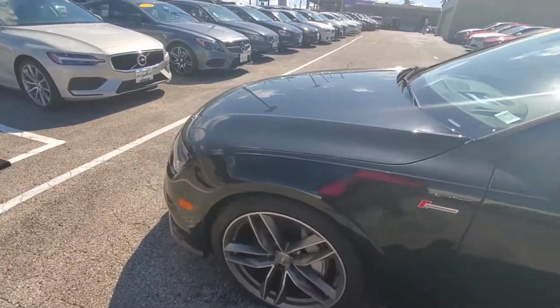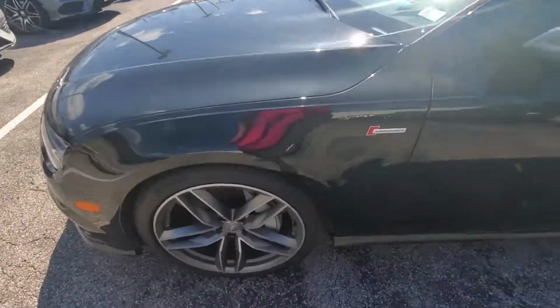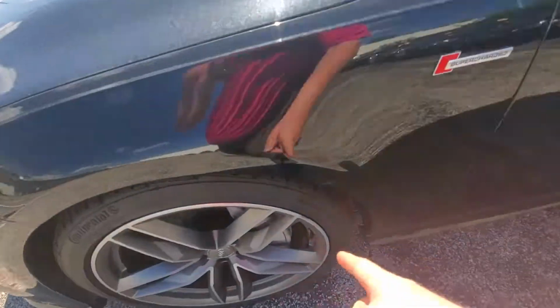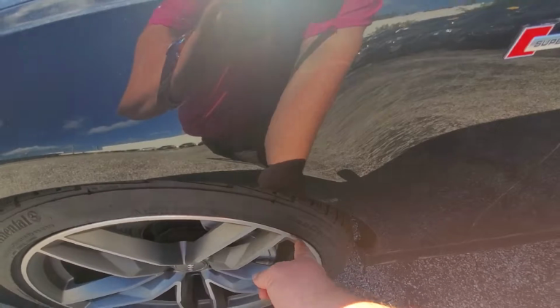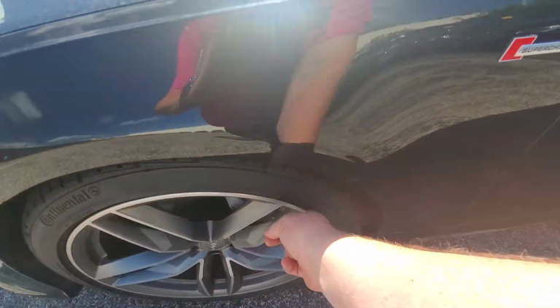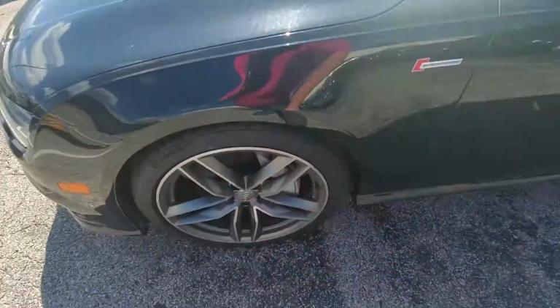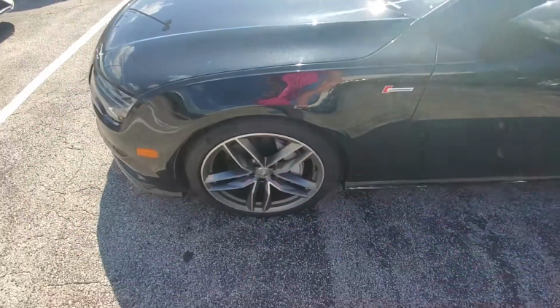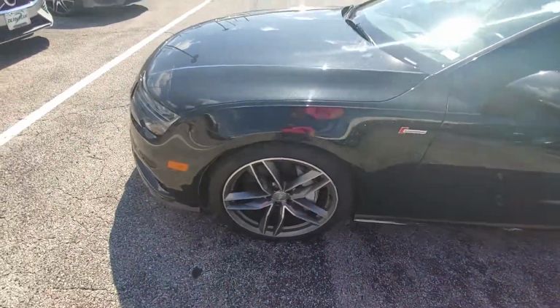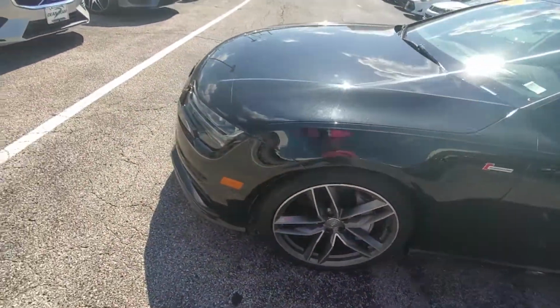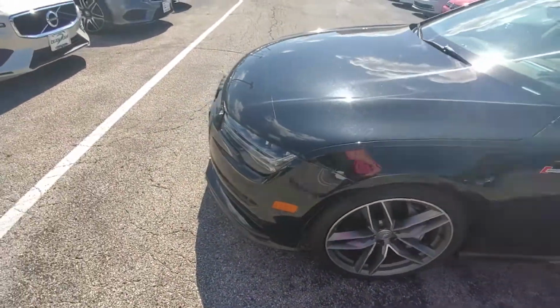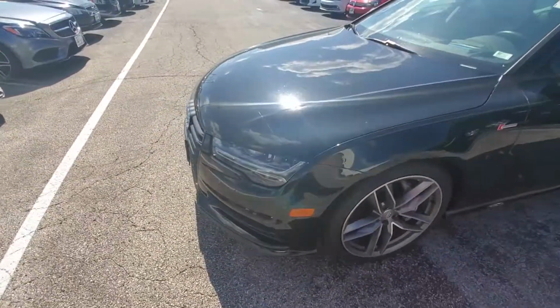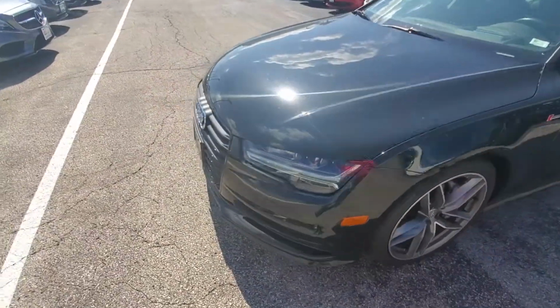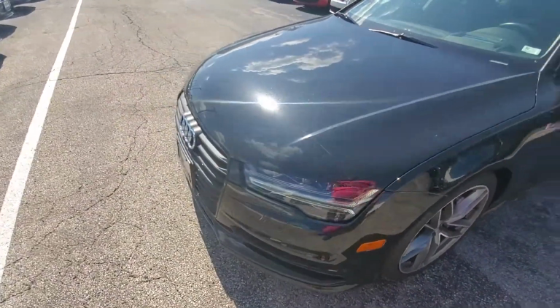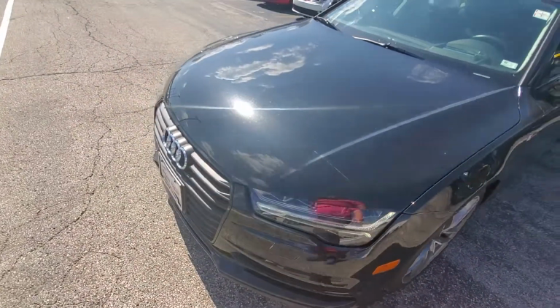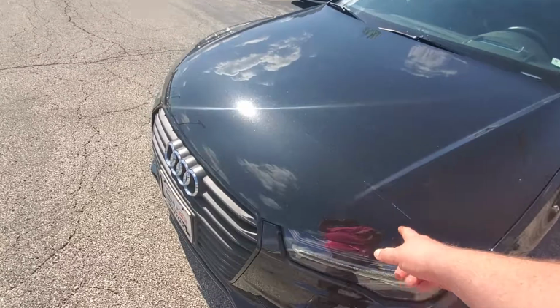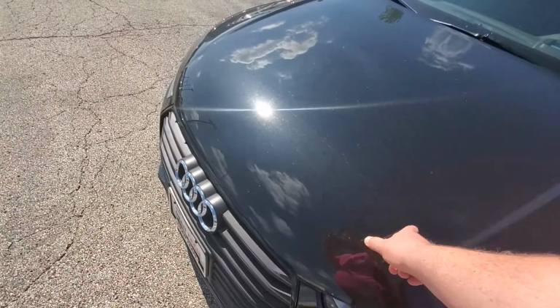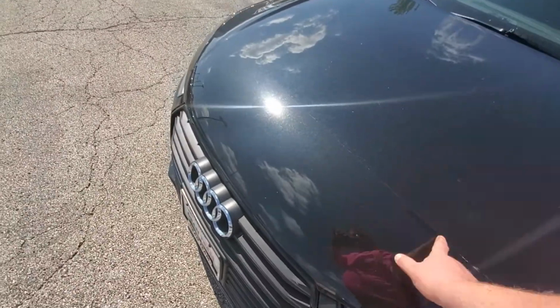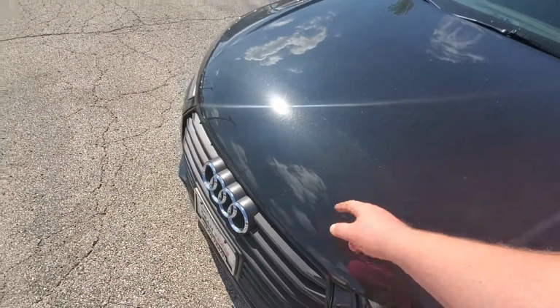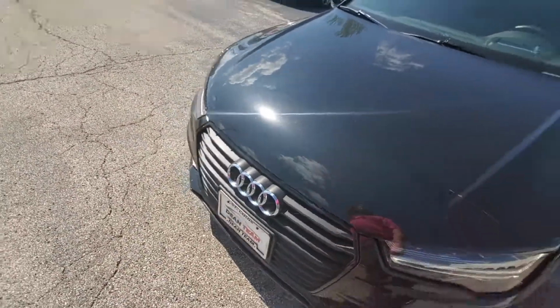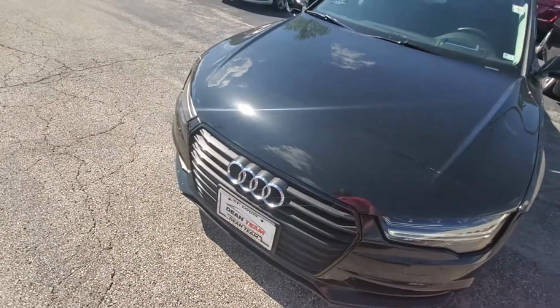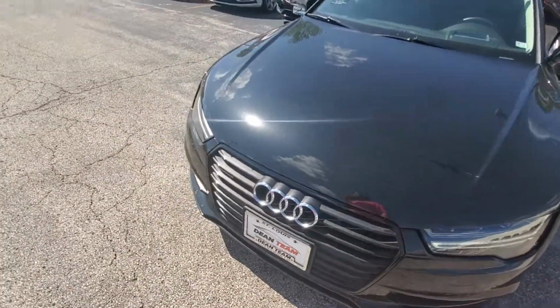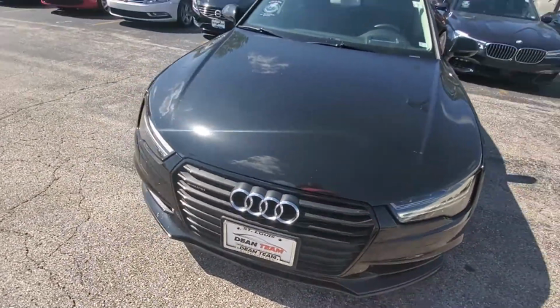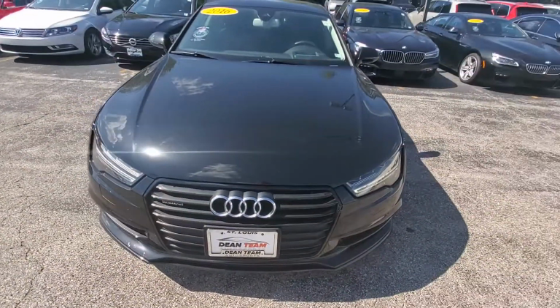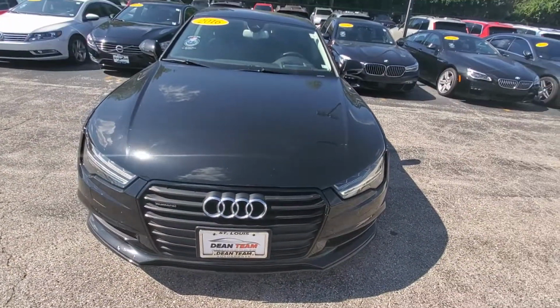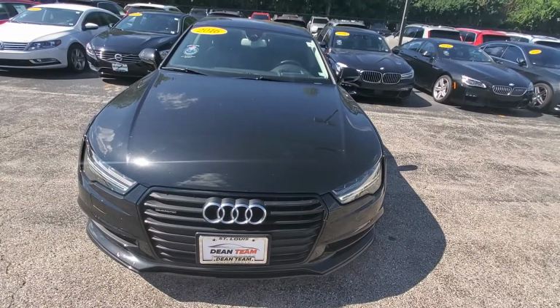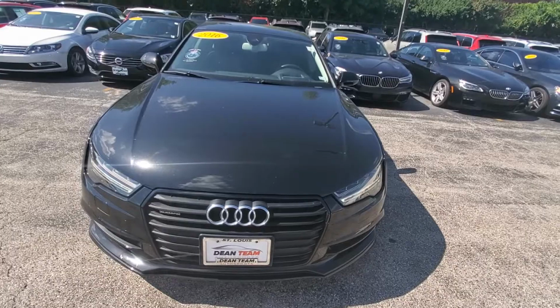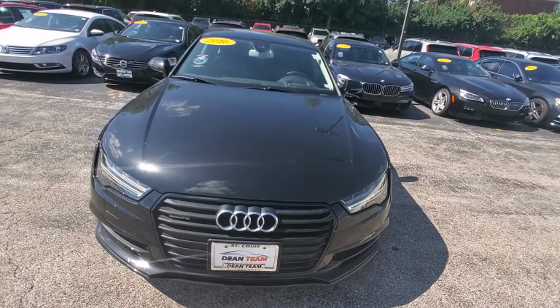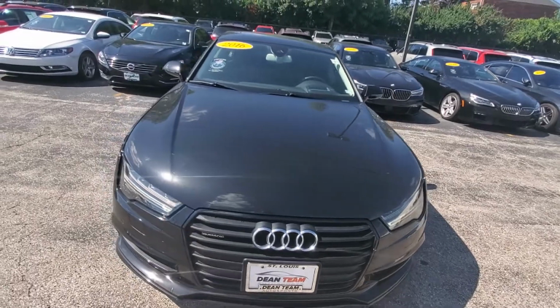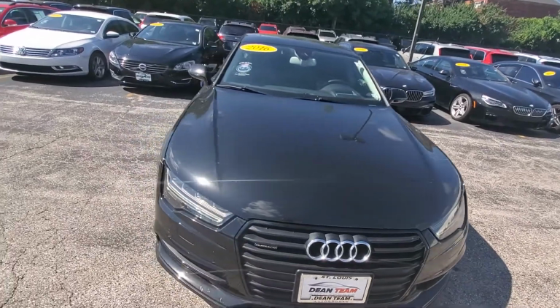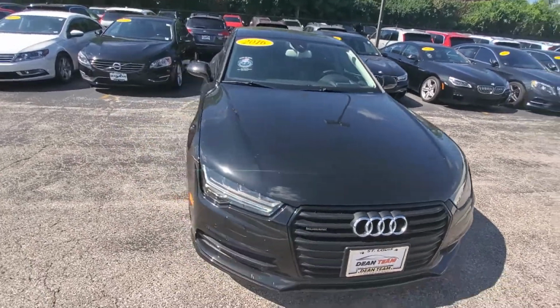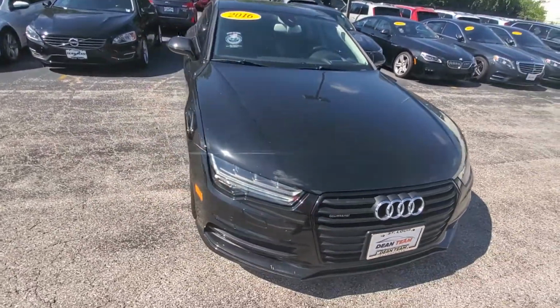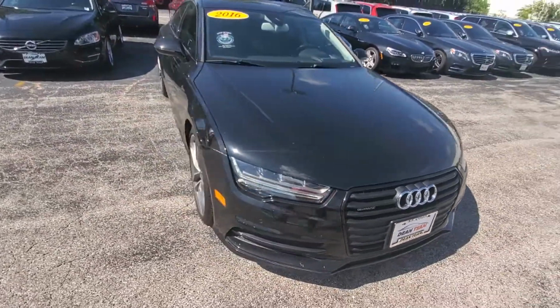It does have a small mark right there. It also has the 3M-type bra on it. We are under construction, so we are covered in dust.